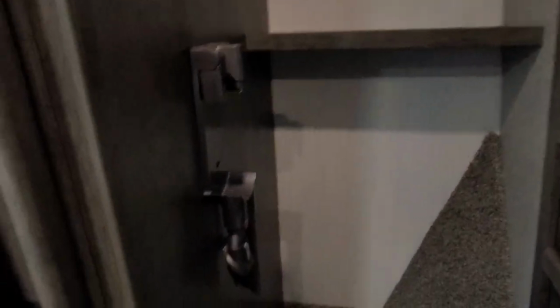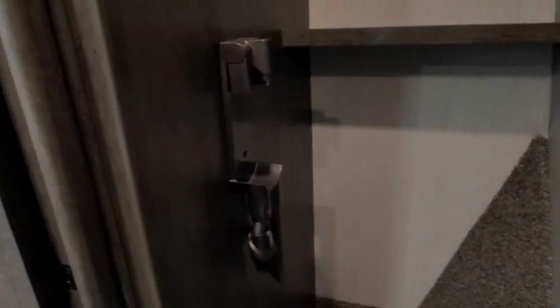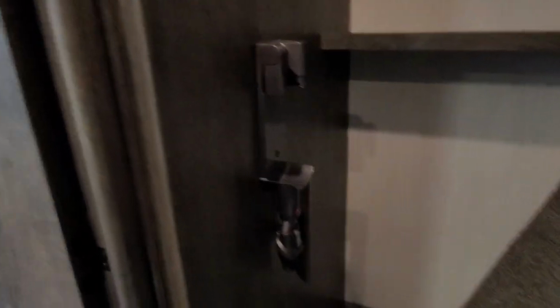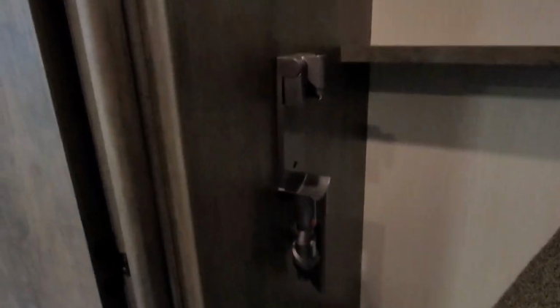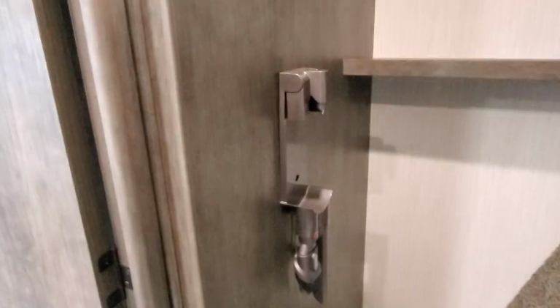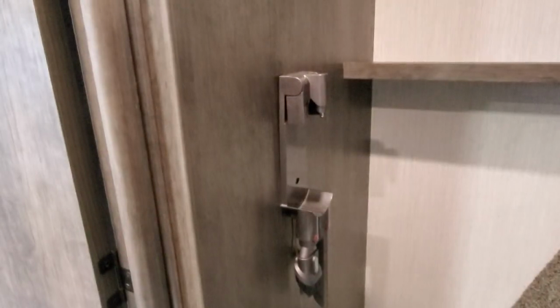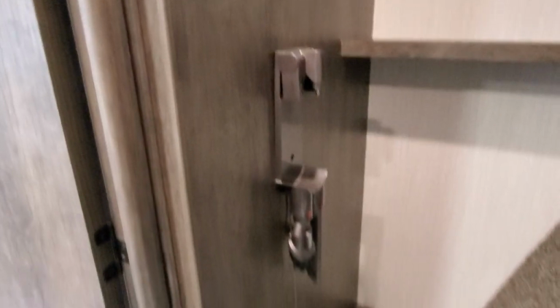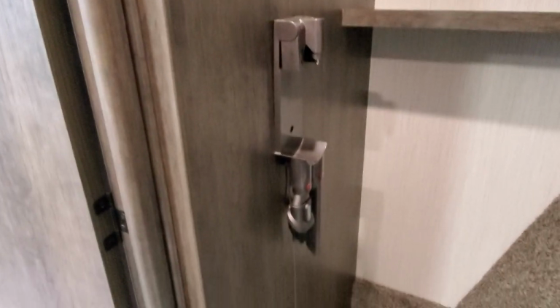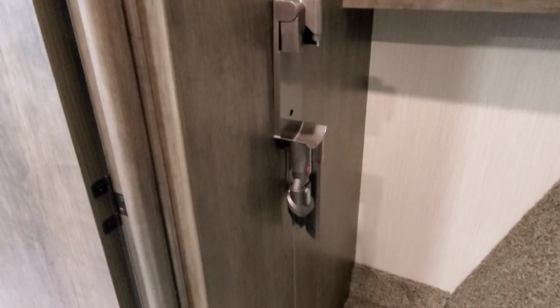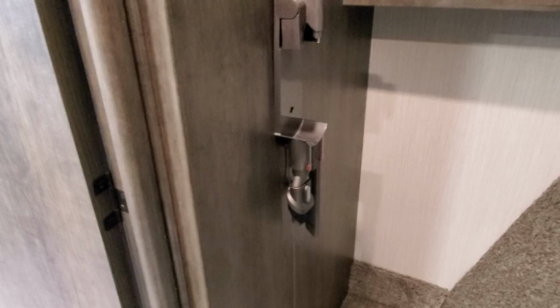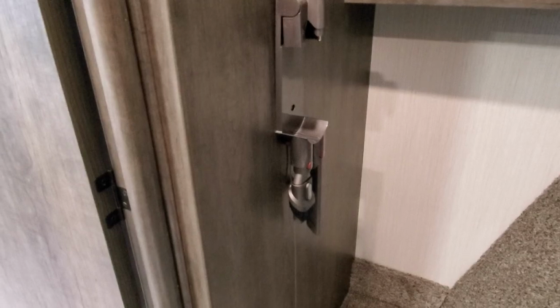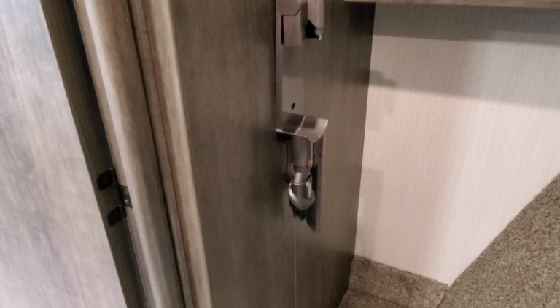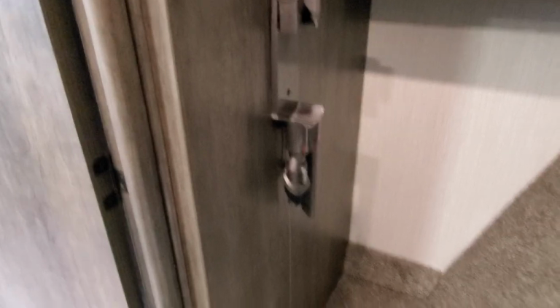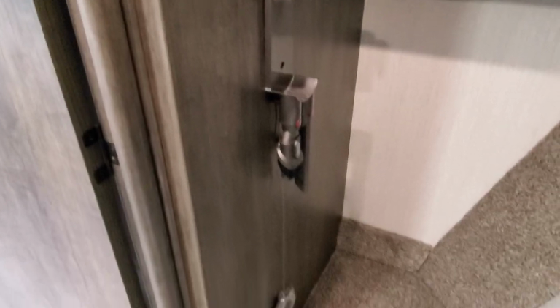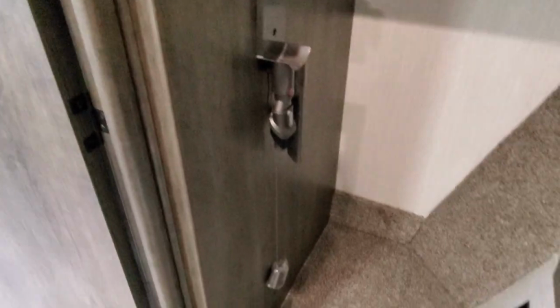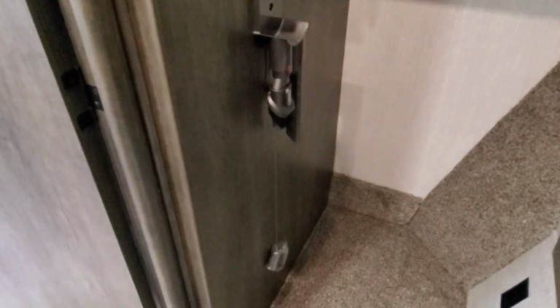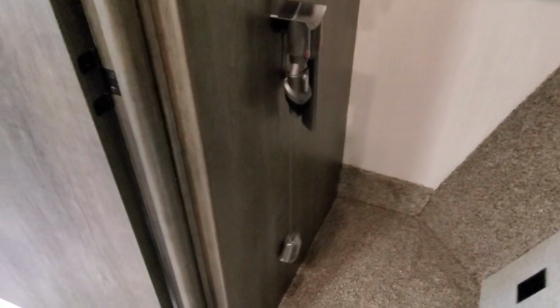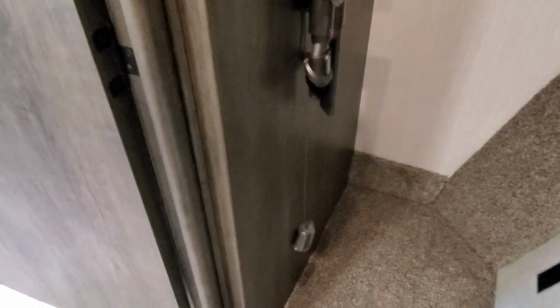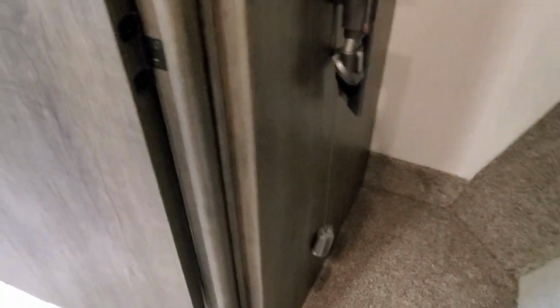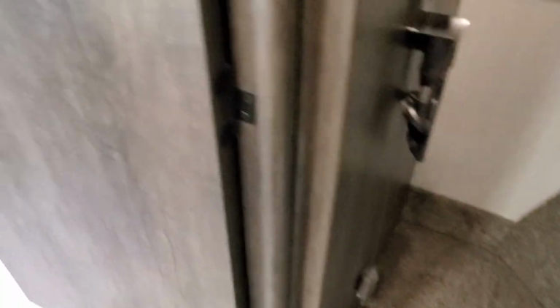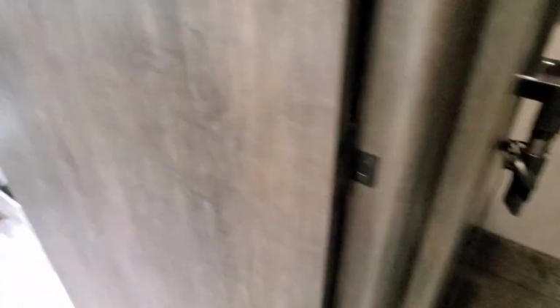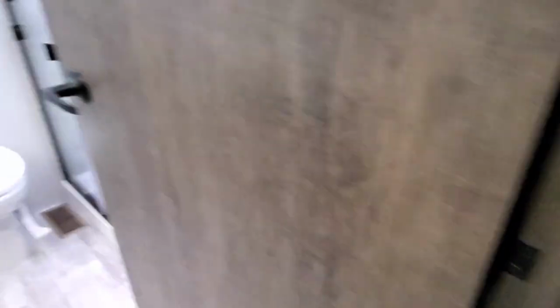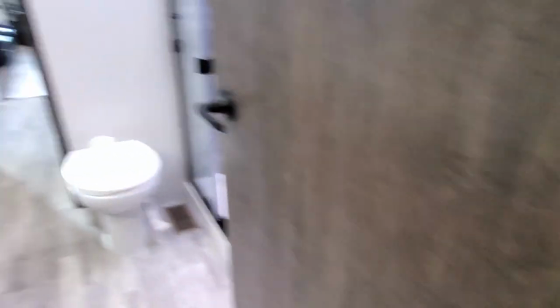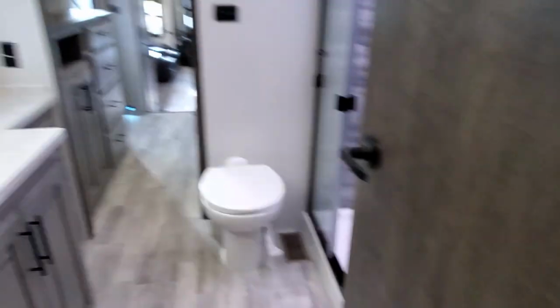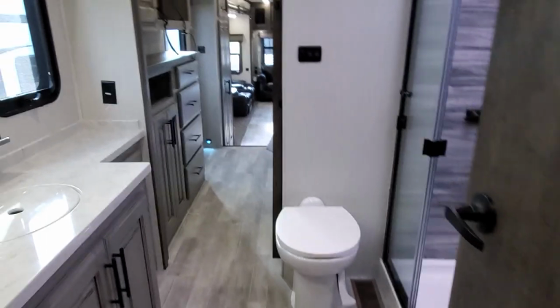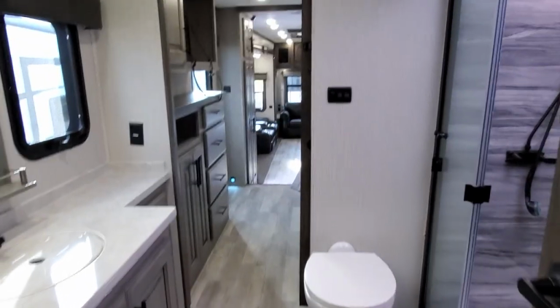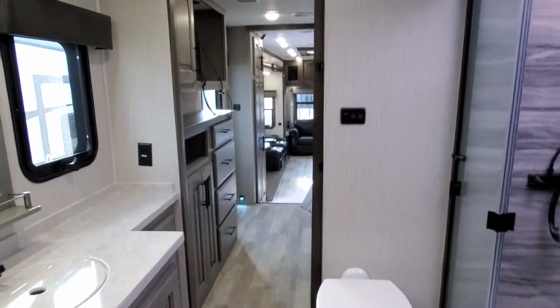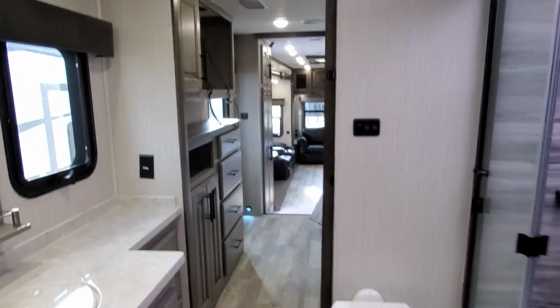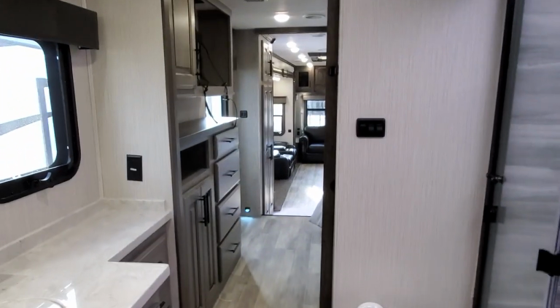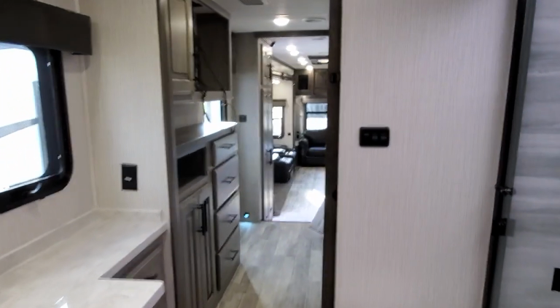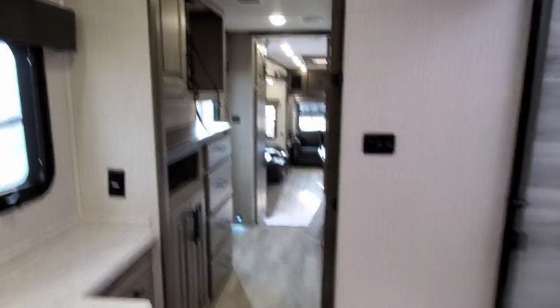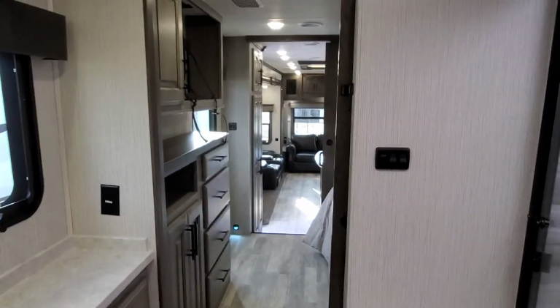This does come with the Dyson cordless battery-powered vacuum, and this is the charging station for it. It comes in very handy since there's no central vac — the Dyson can go anywhere and everywhere.